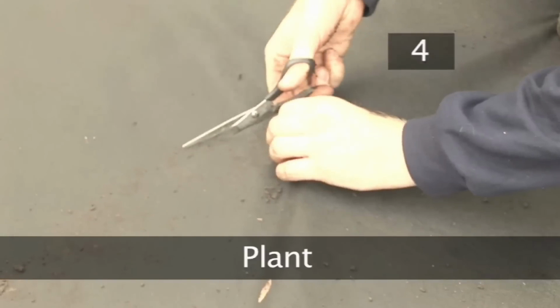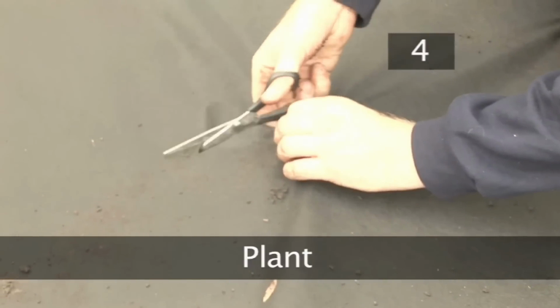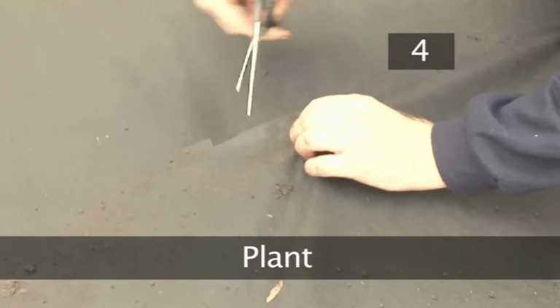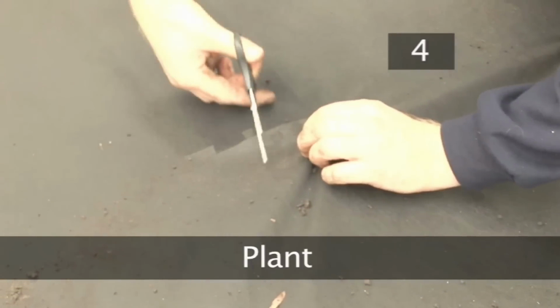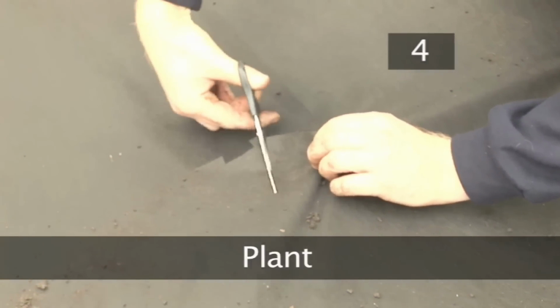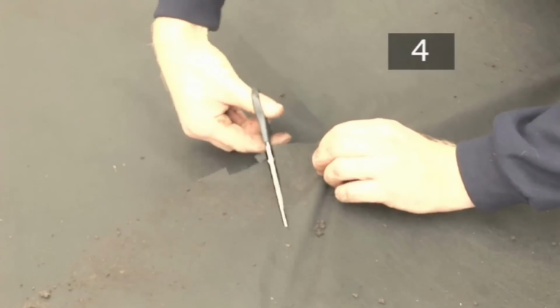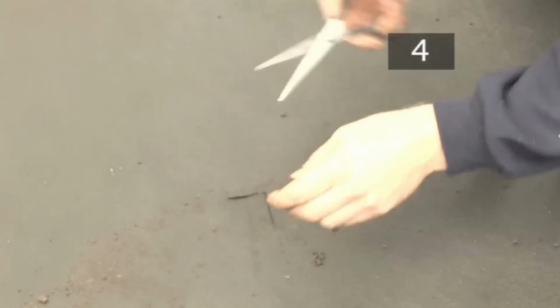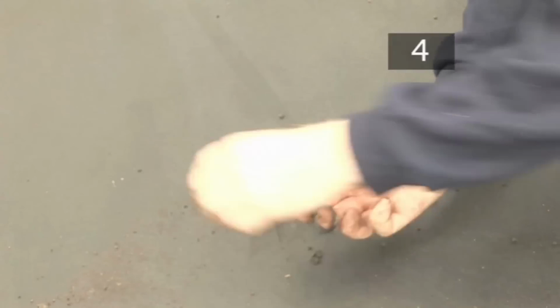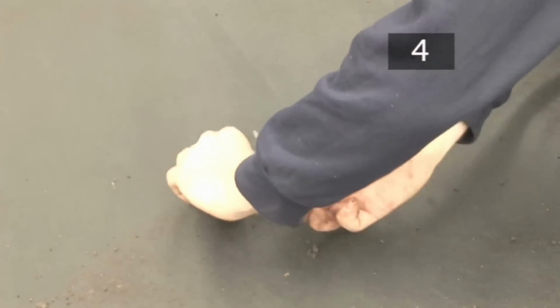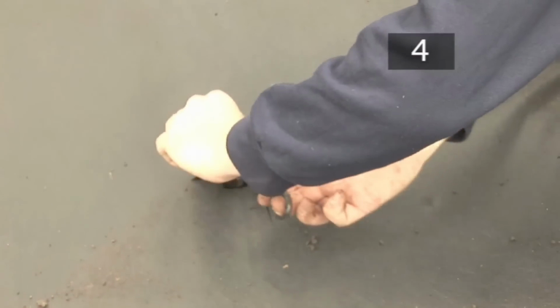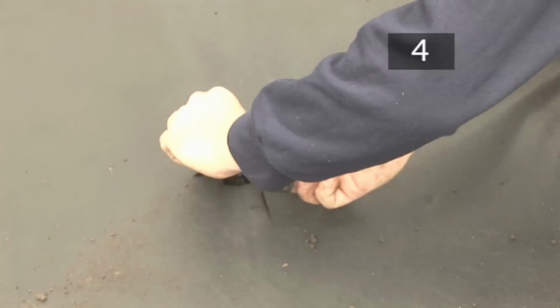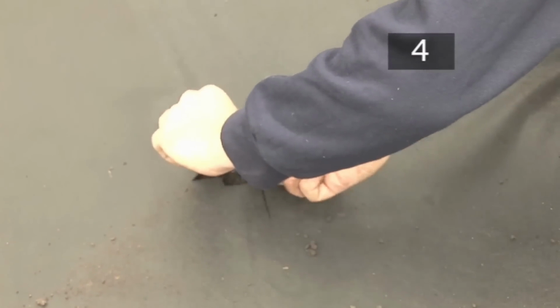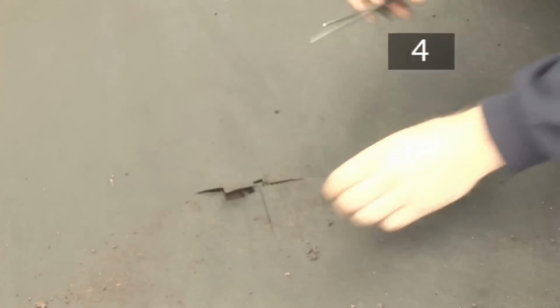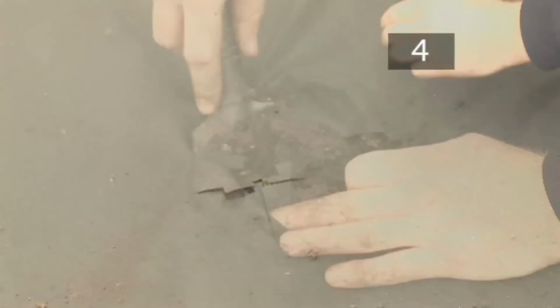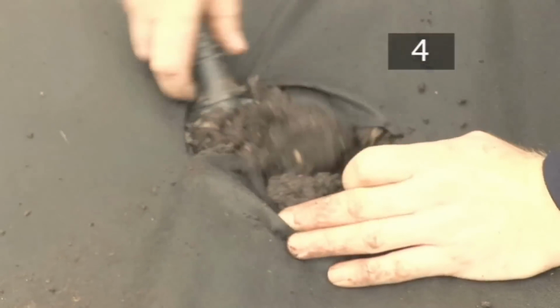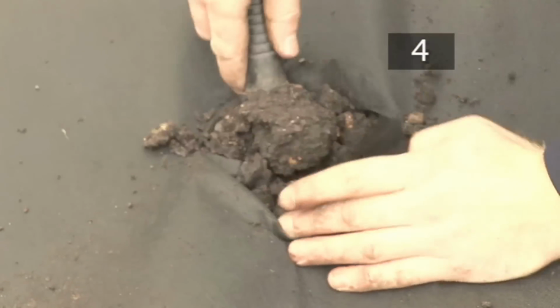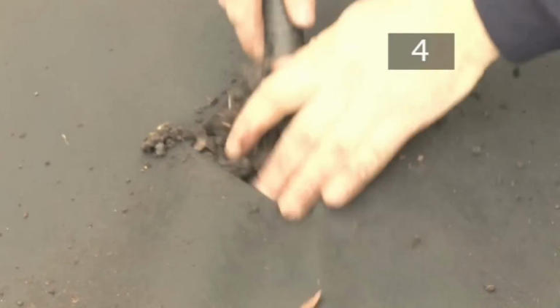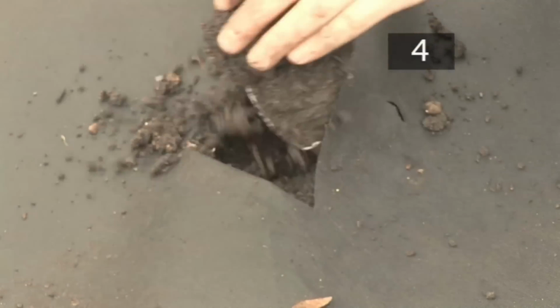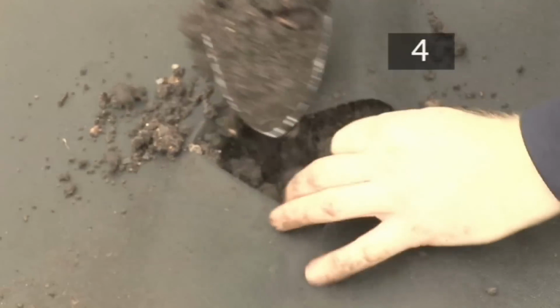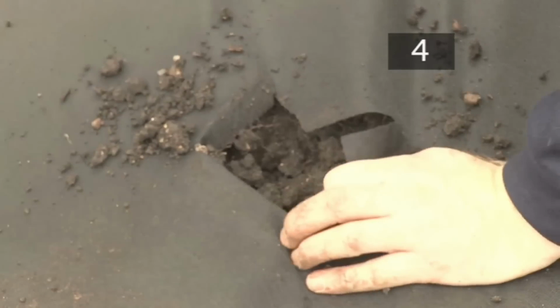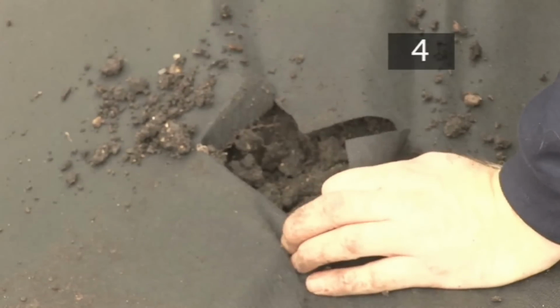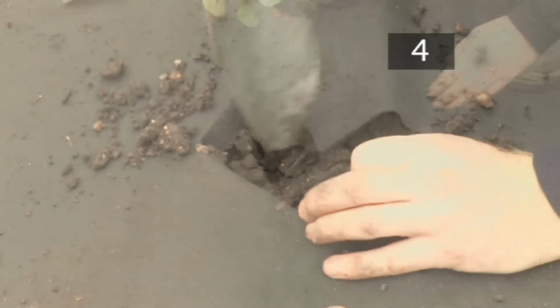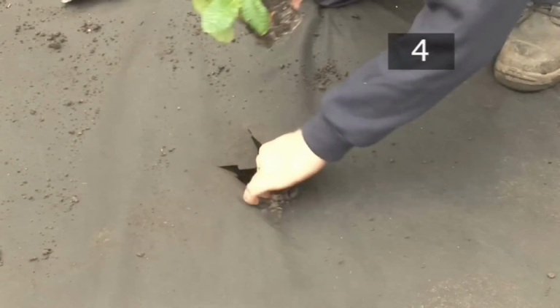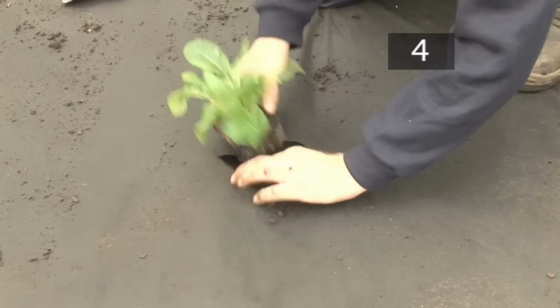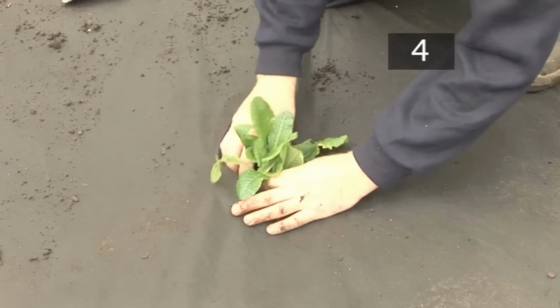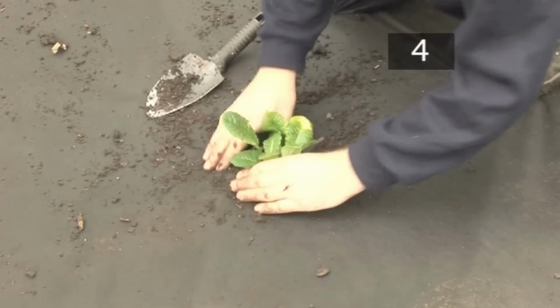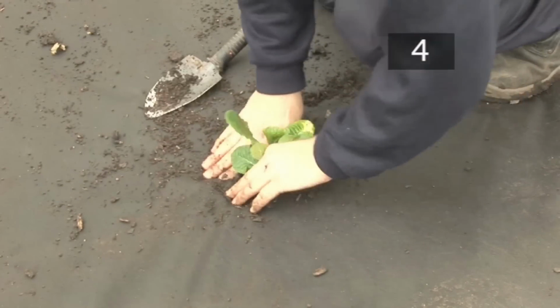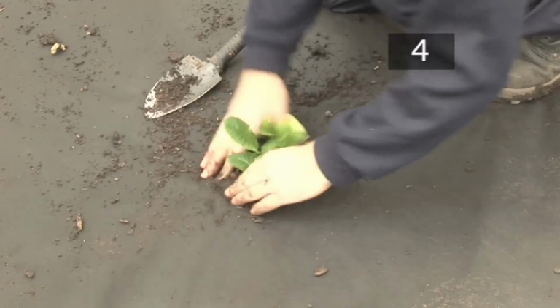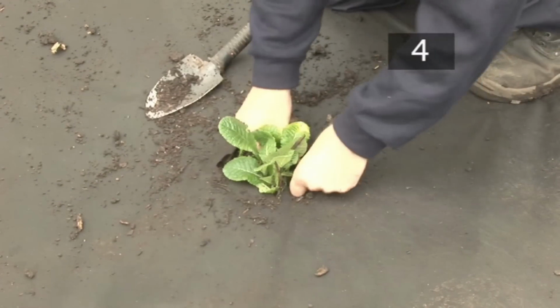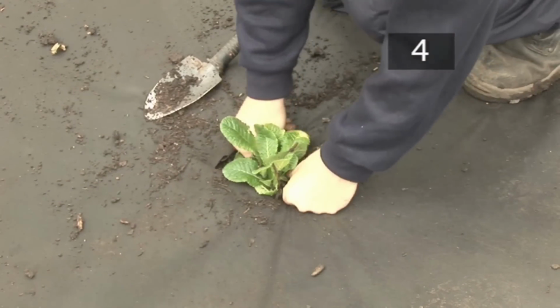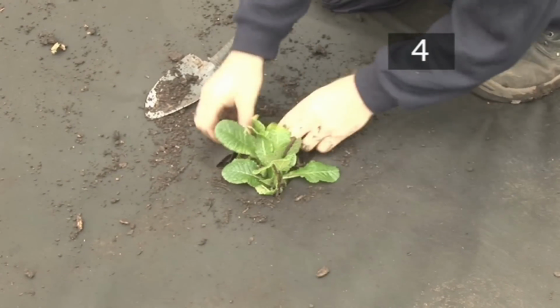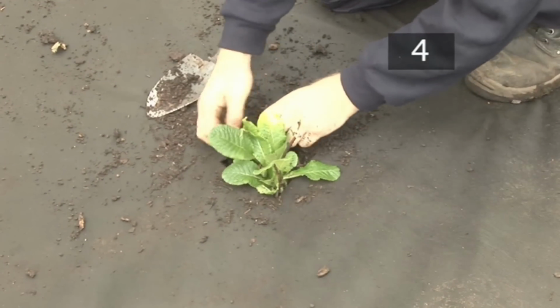Step 4. Plant. If you are planting shrubs through the membrane, cut a cross shape in the fabric before digging a hole in the soil. For more information on the planting process, see Videojug's other planting films, such as How to Plant Winter Bedding Plants.